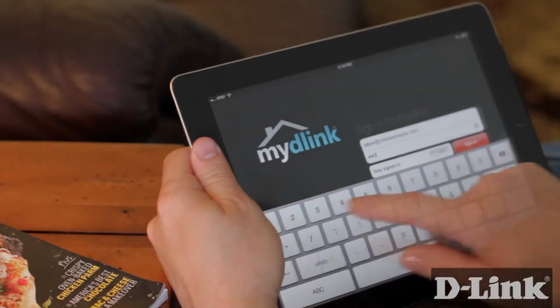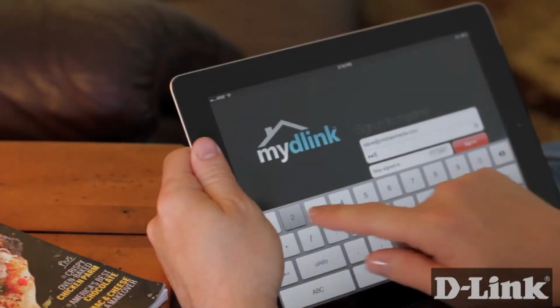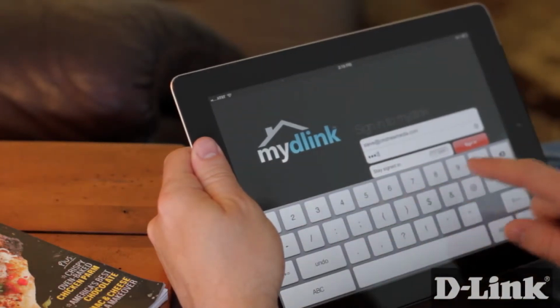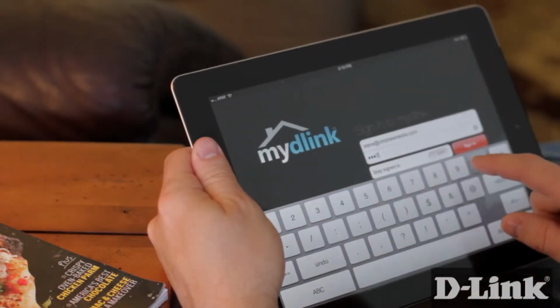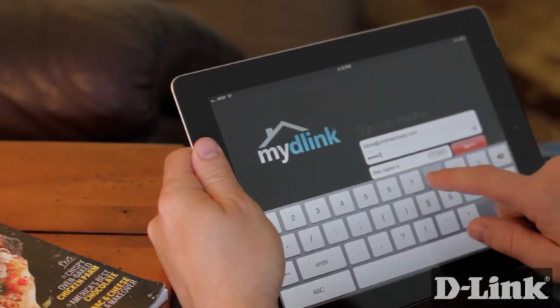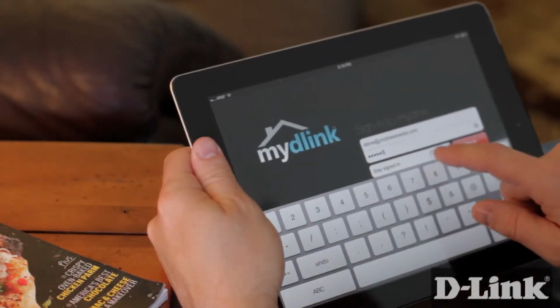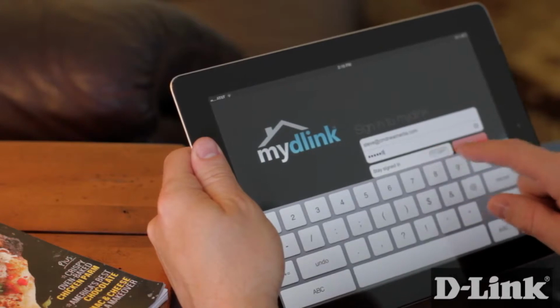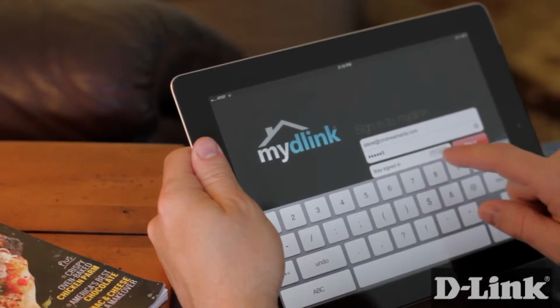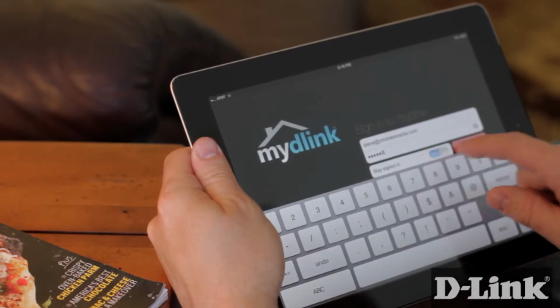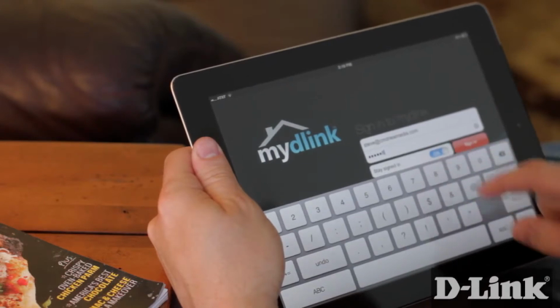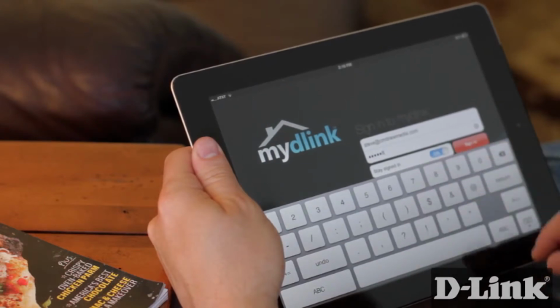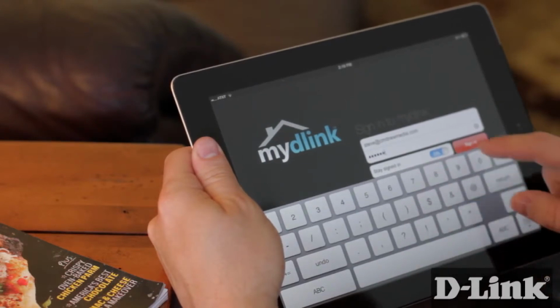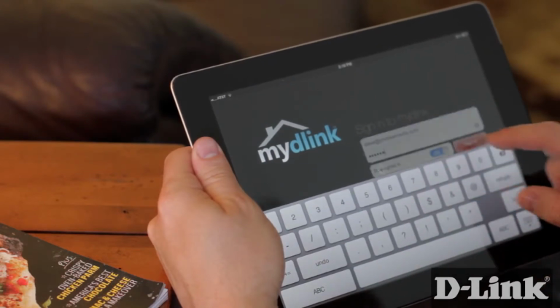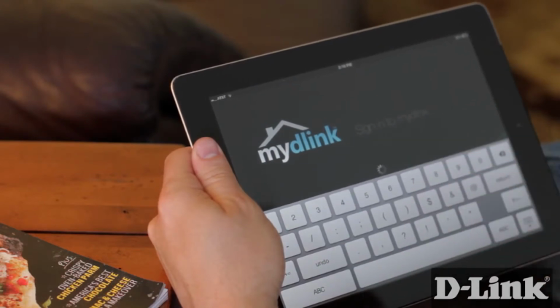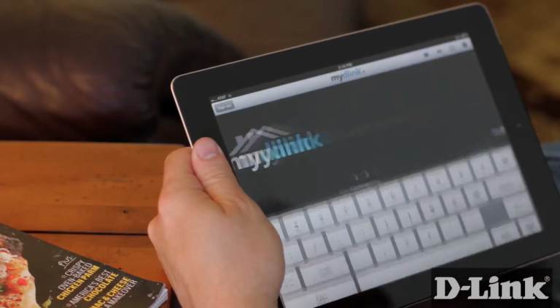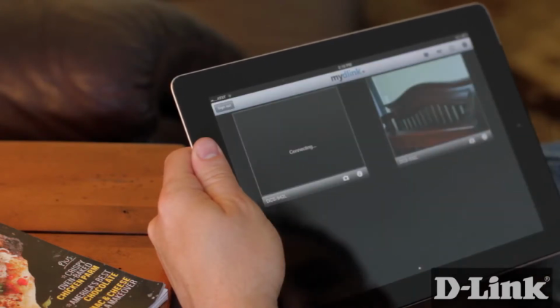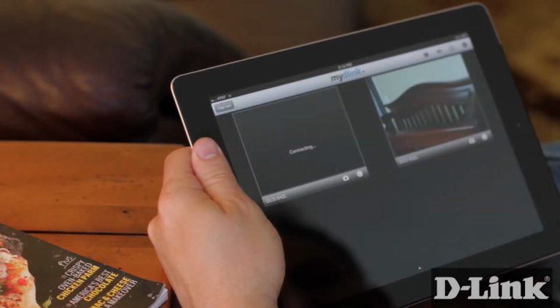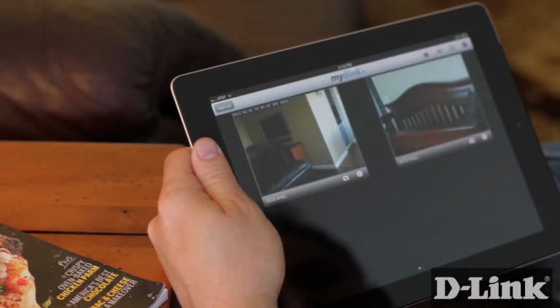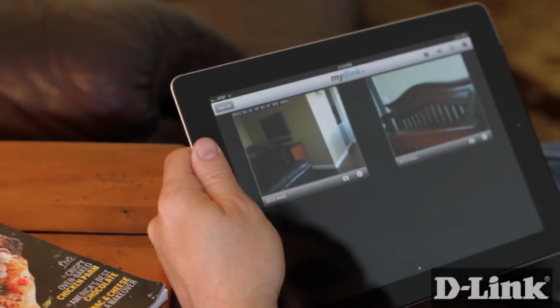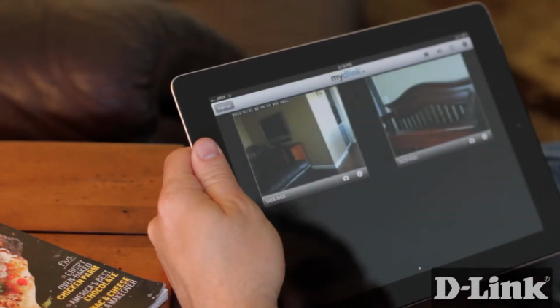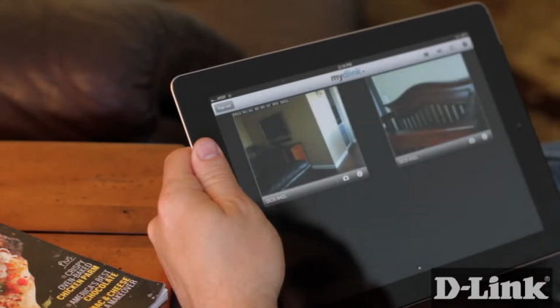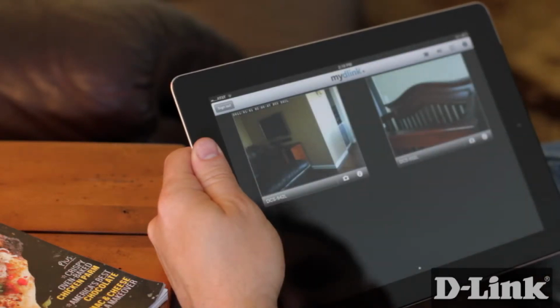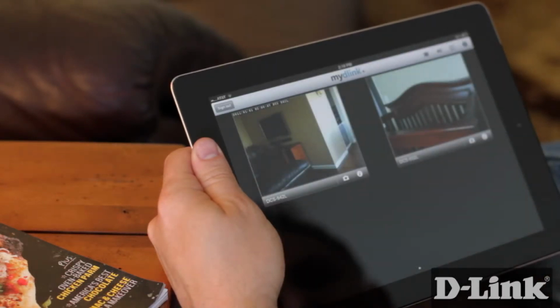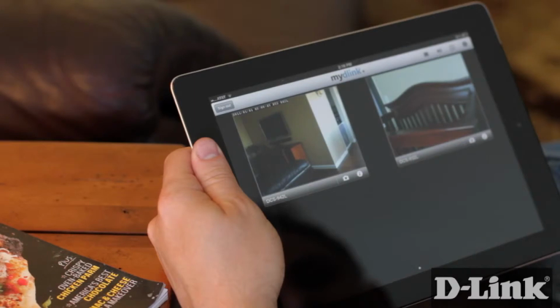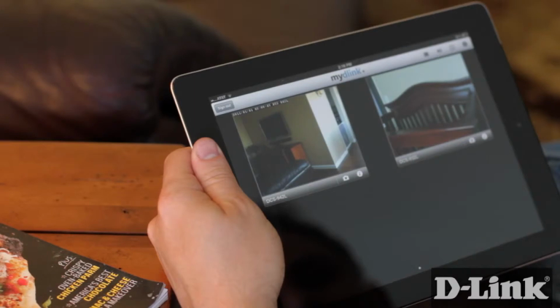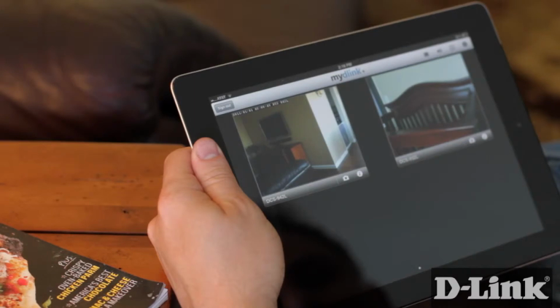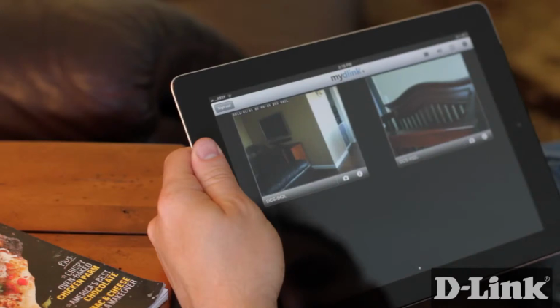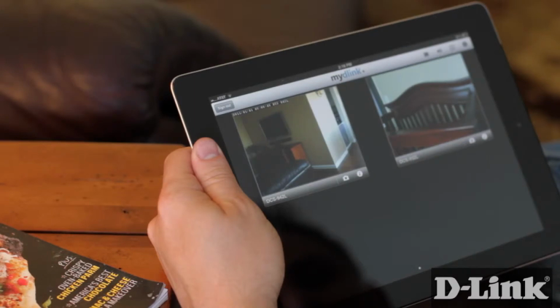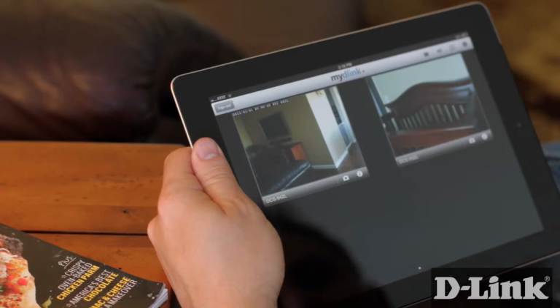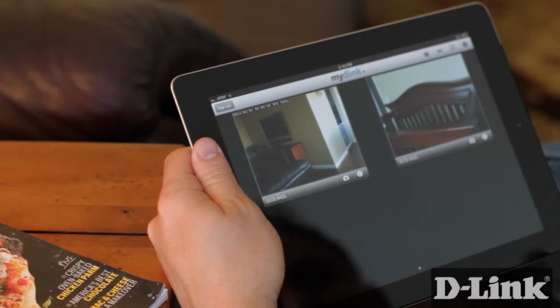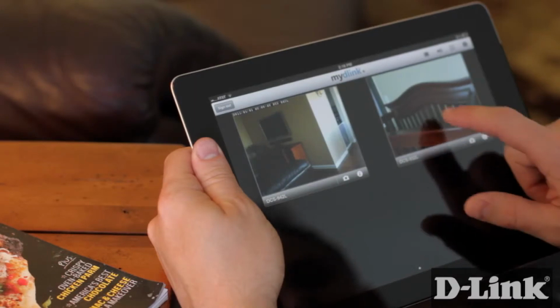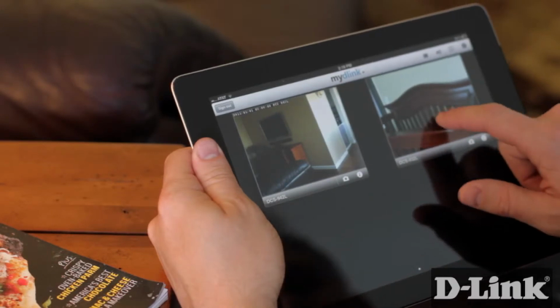You can access all your My D-Link enabled cameras from anywhere — over Wi-Fi, 3G, and even 4G — from another room, while at work, or even on vacation.